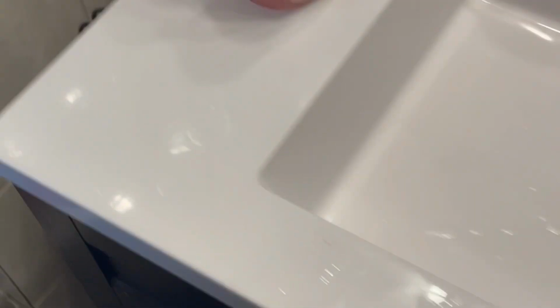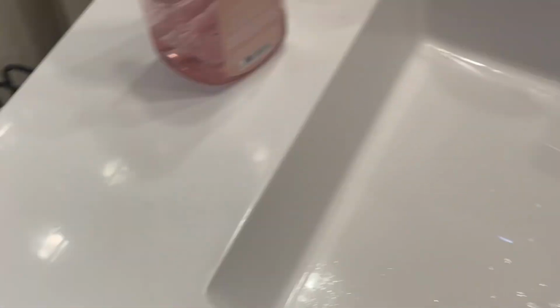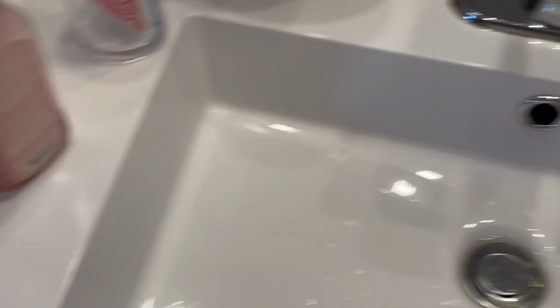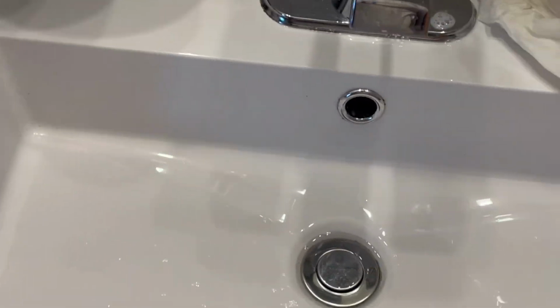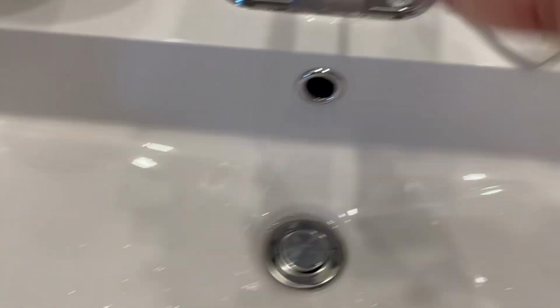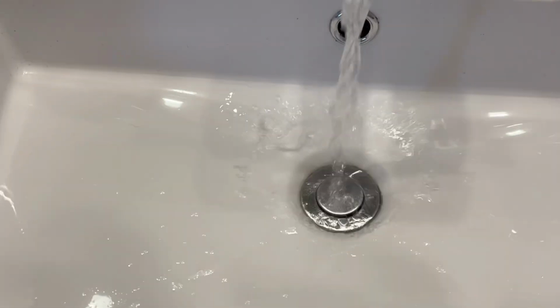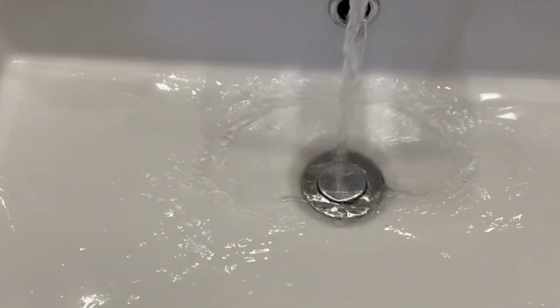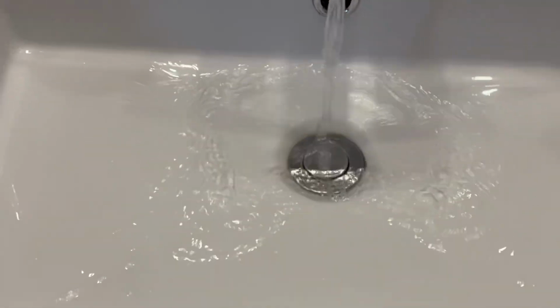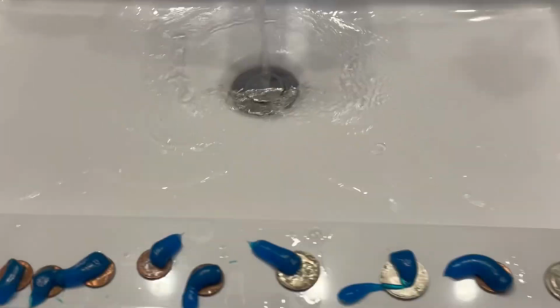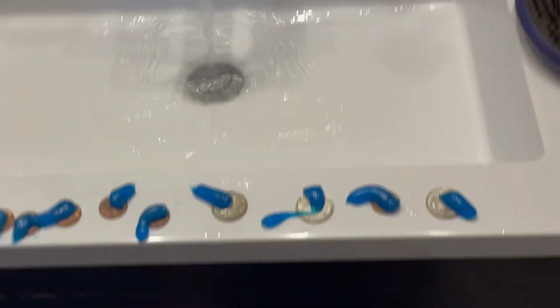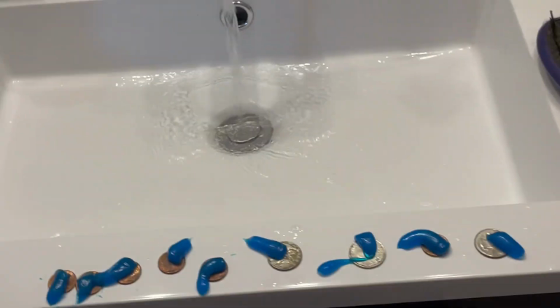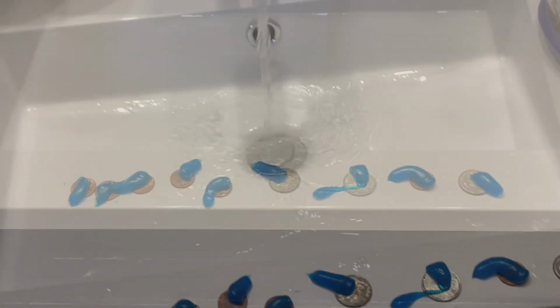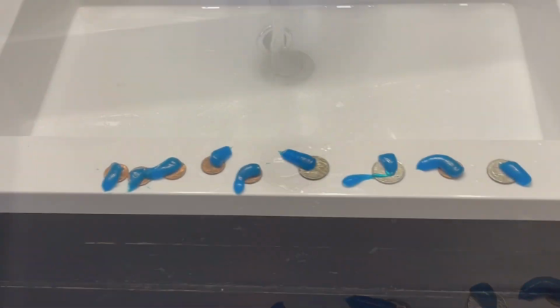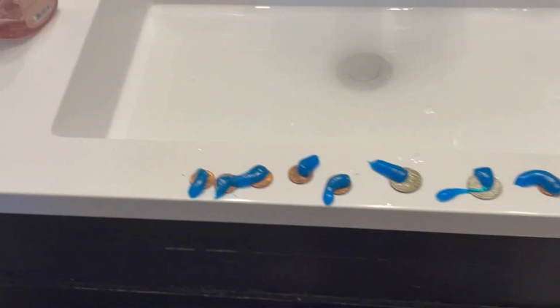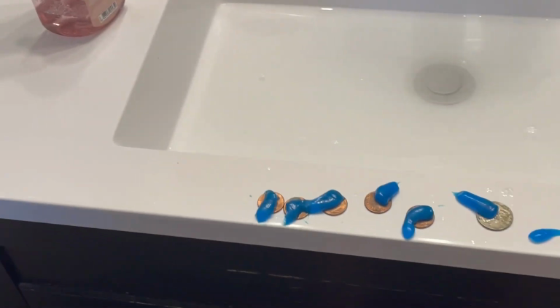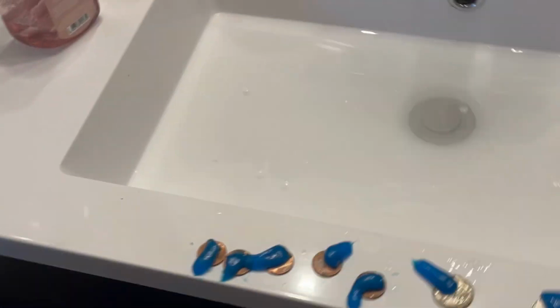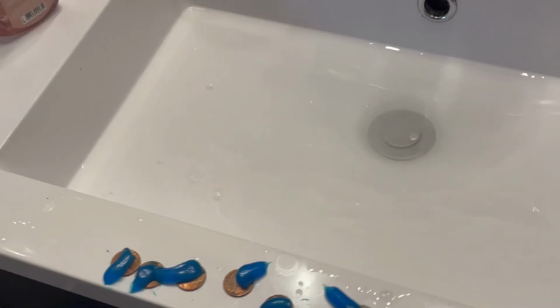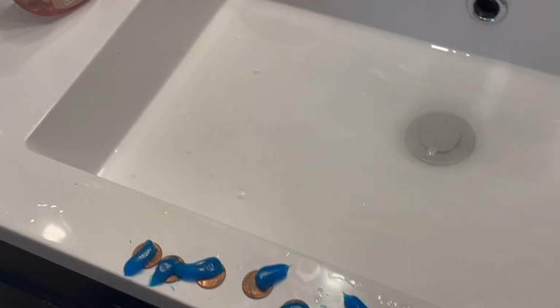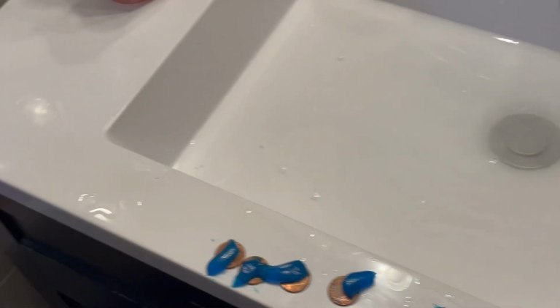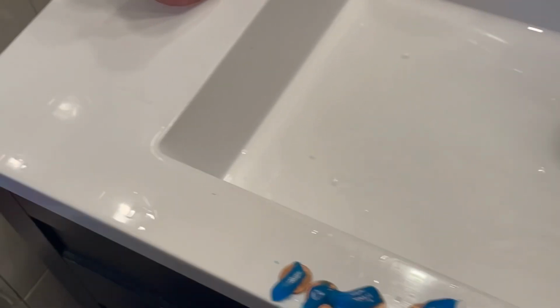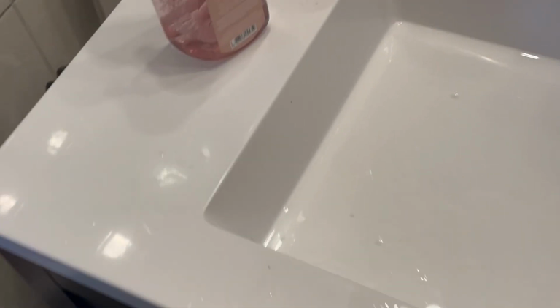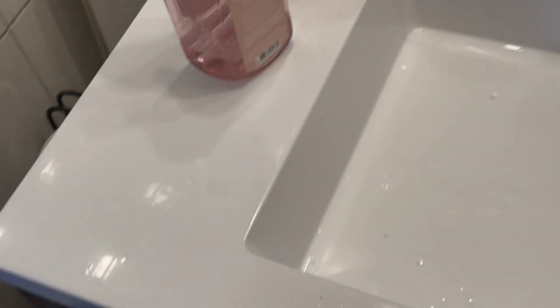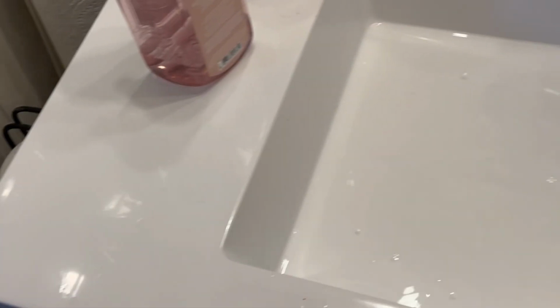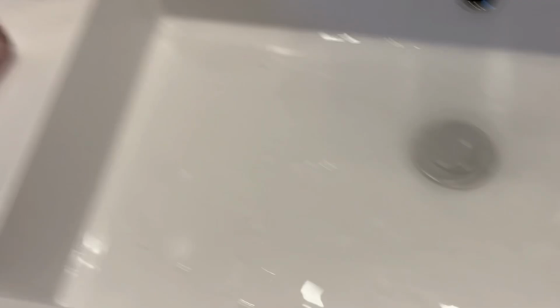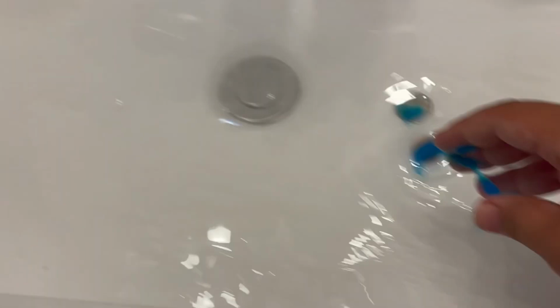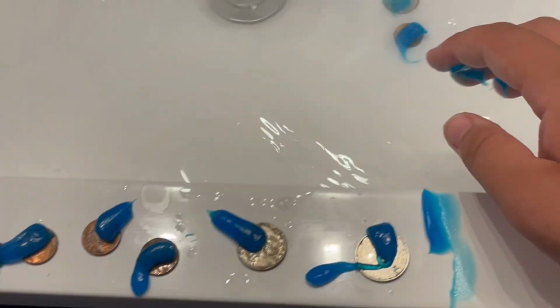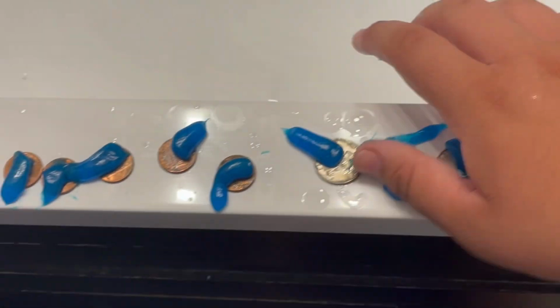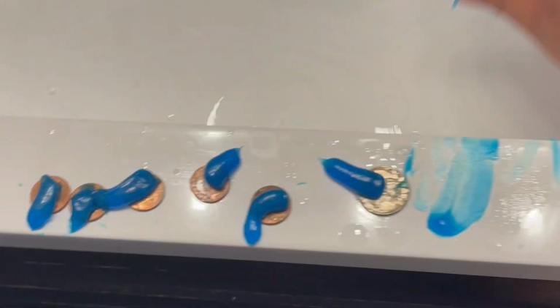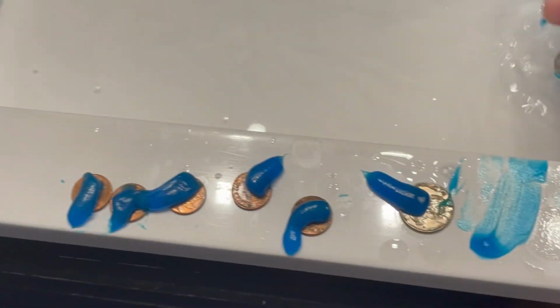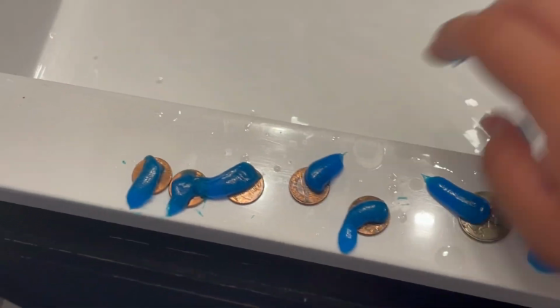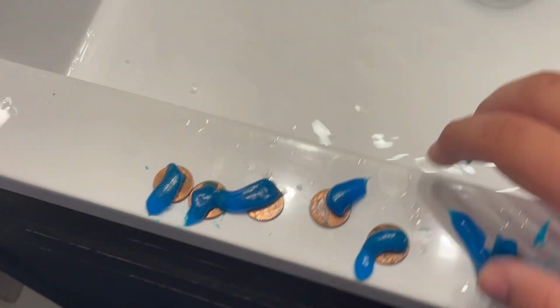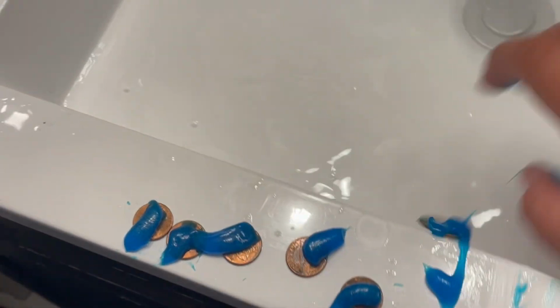We're gonna close this down and let the water fill up a little bit. Let's throw the coins in now — and I mean throw. Look, we're throwing them all in. I'm gonna have to clean the sink.